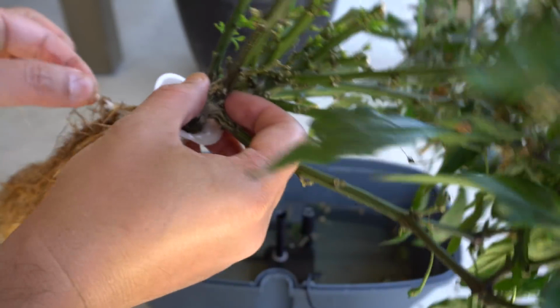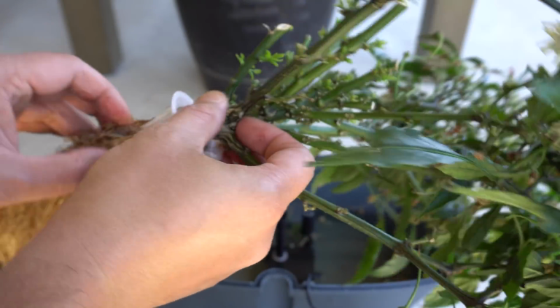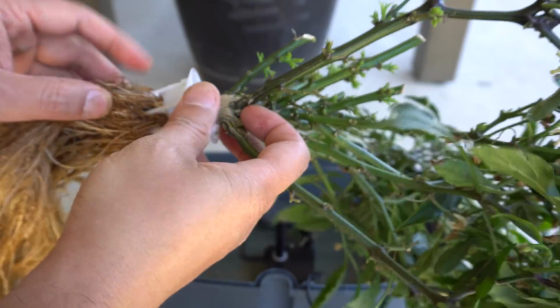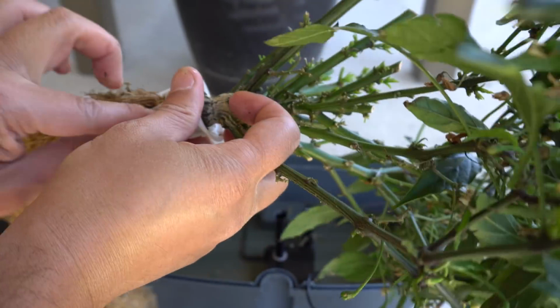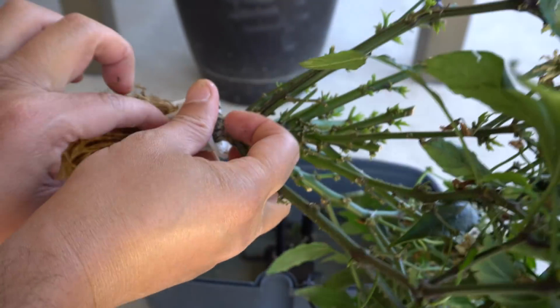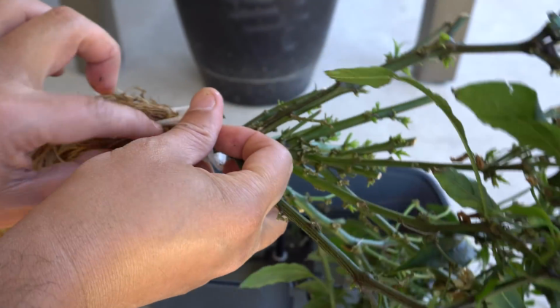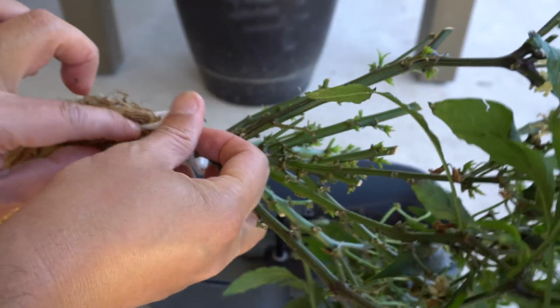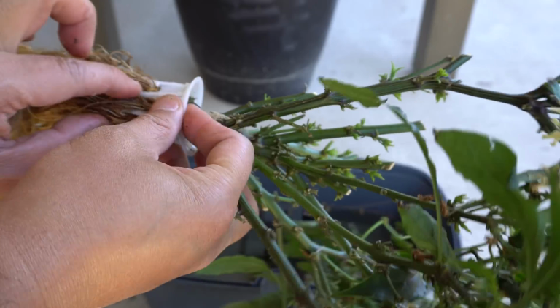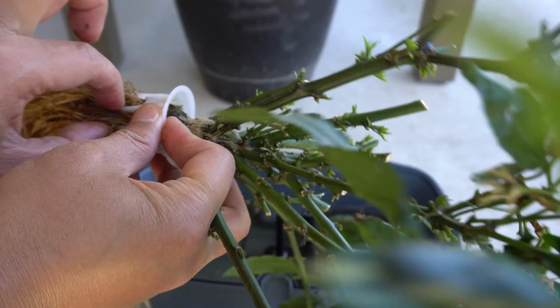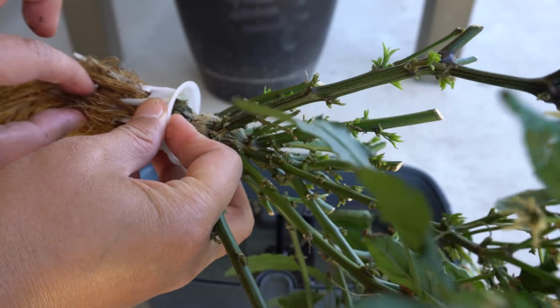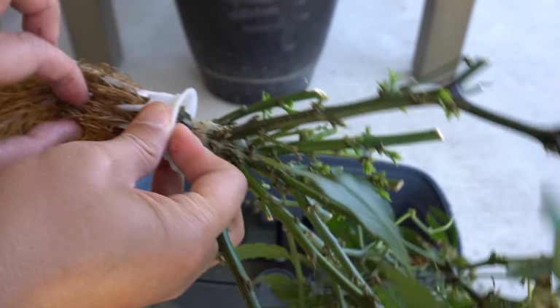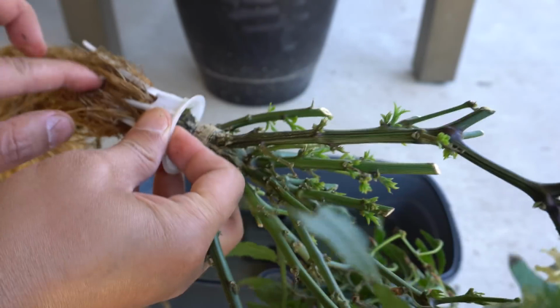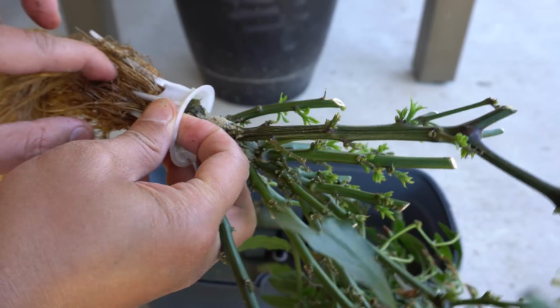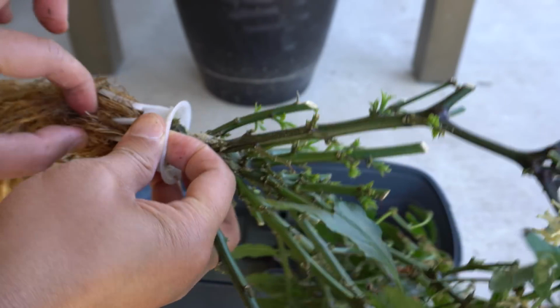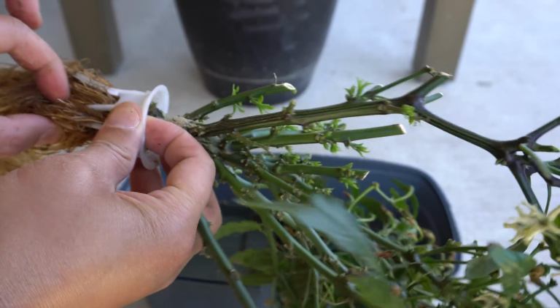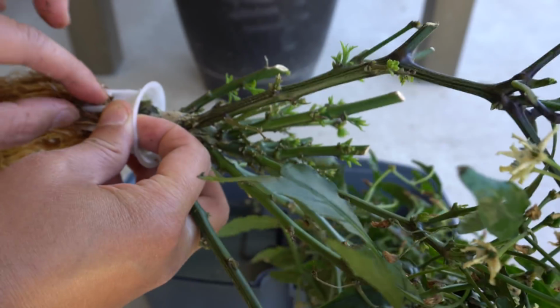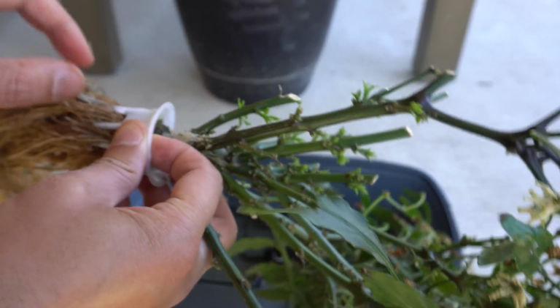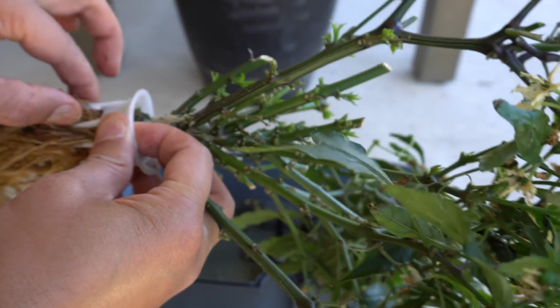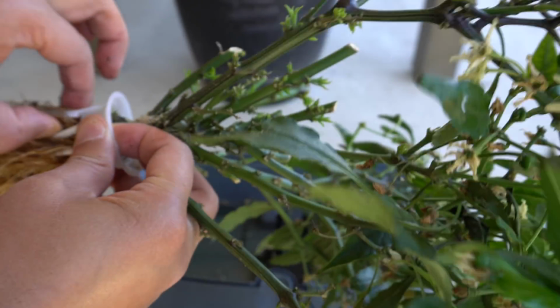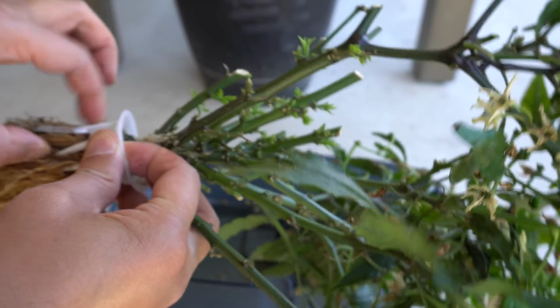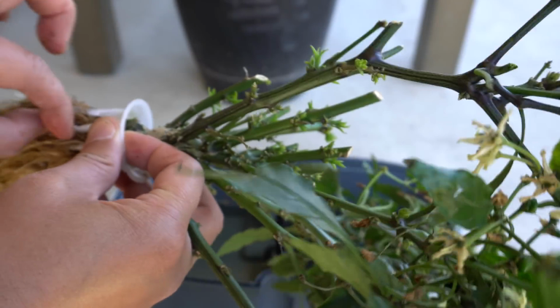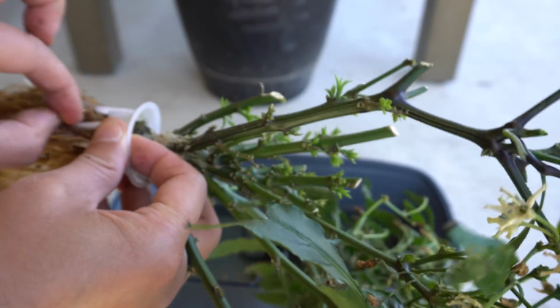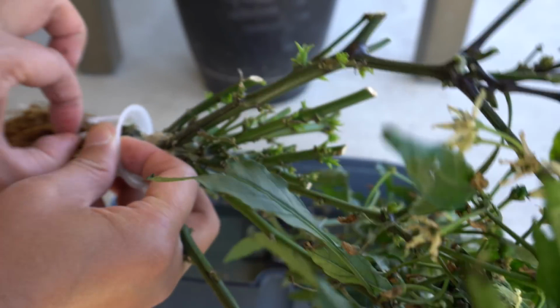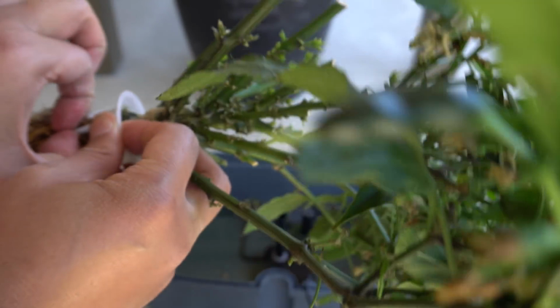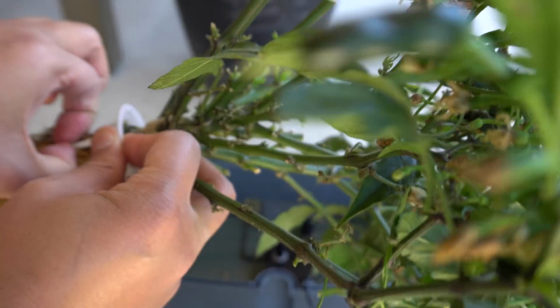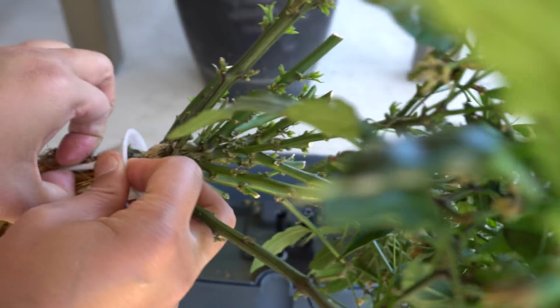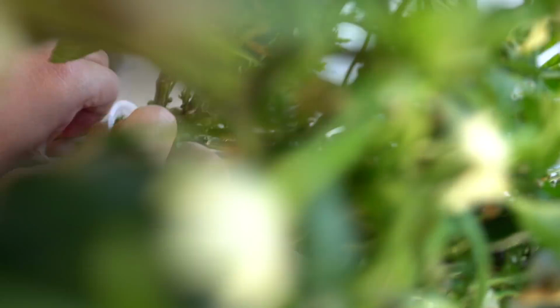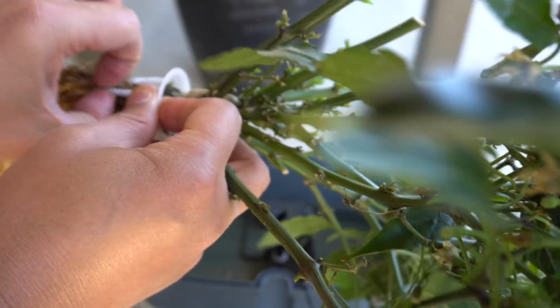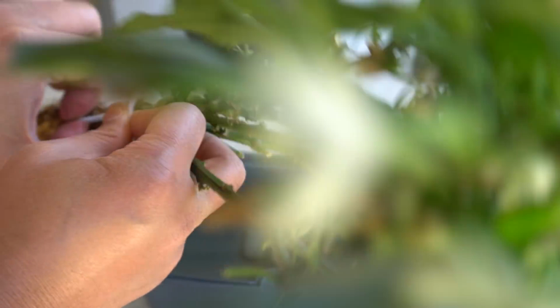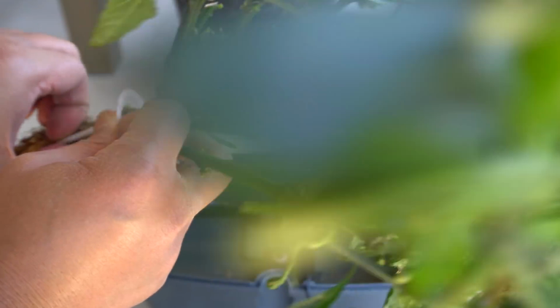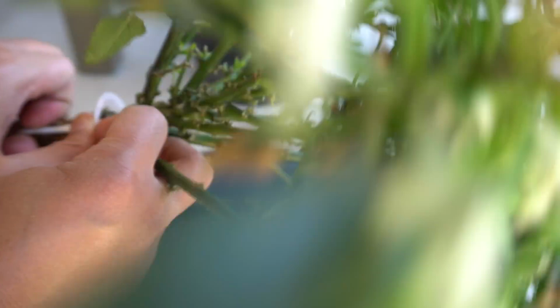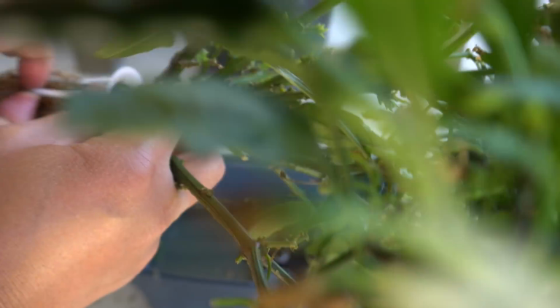The tiny roots are not too much of a problem if you damage them, but the large roots you want to keep intact as possible.